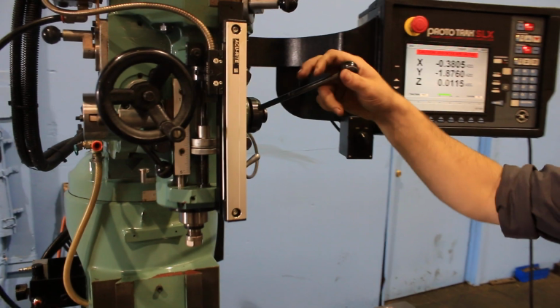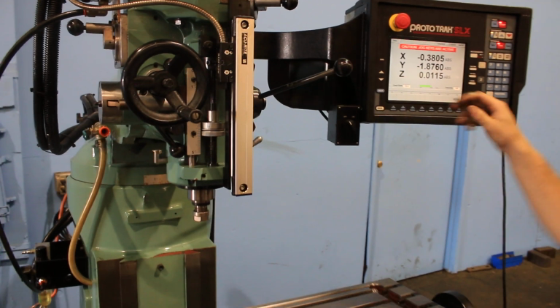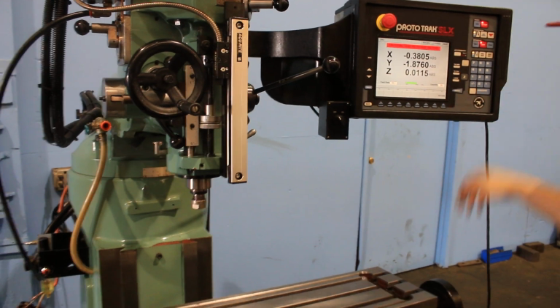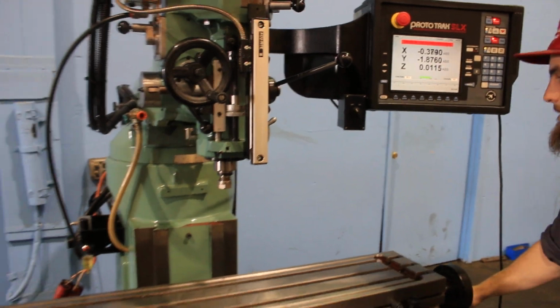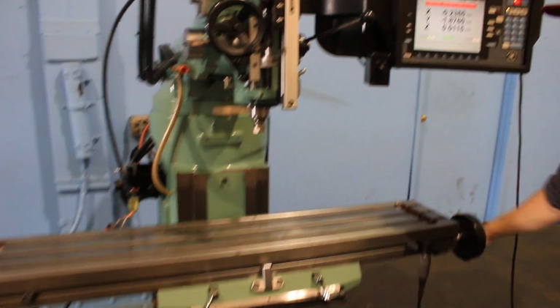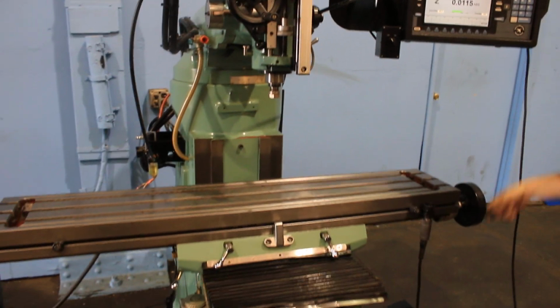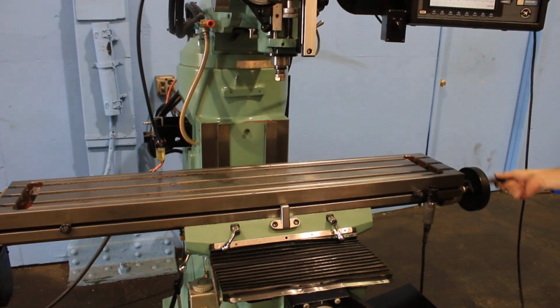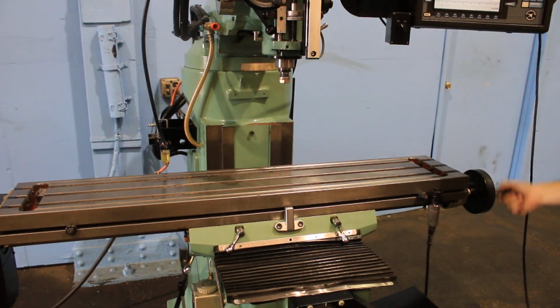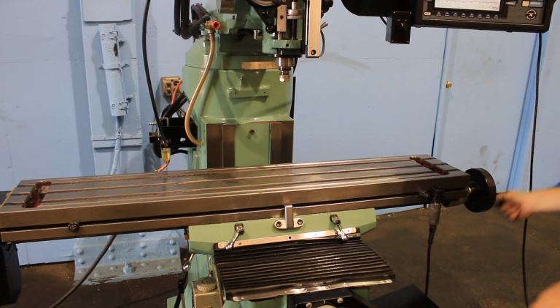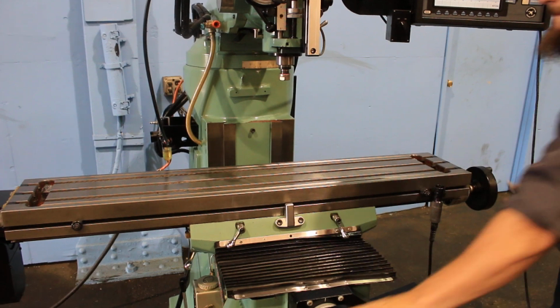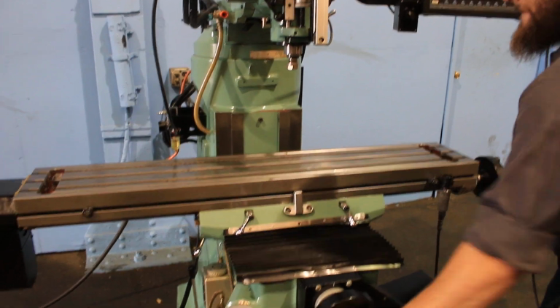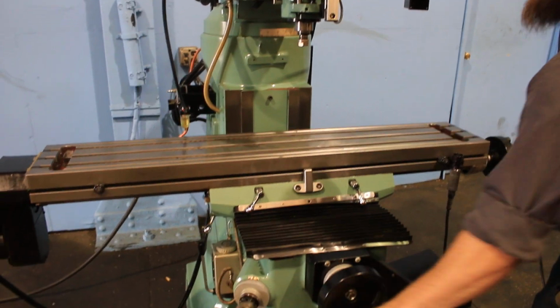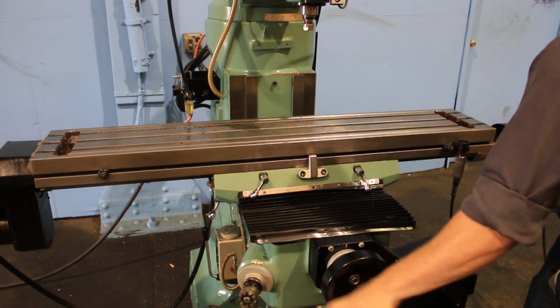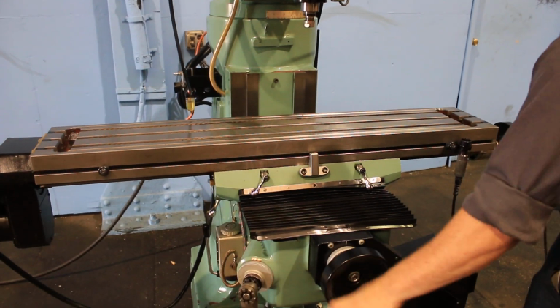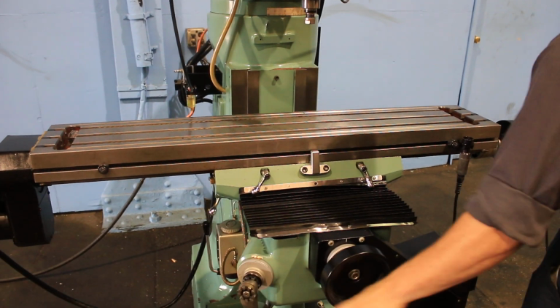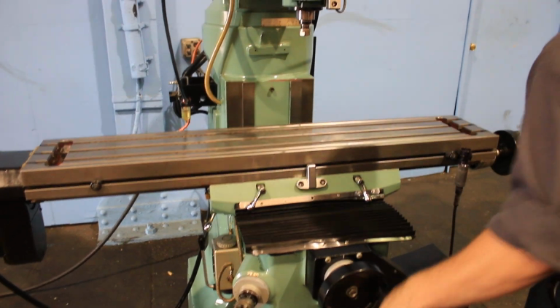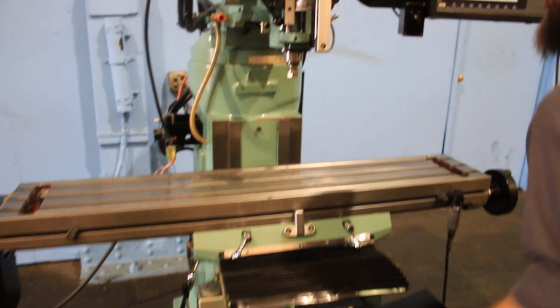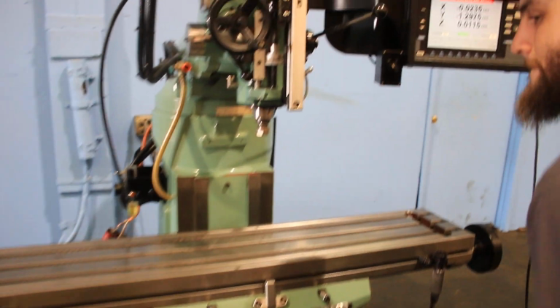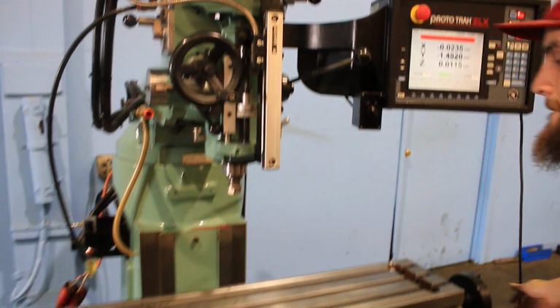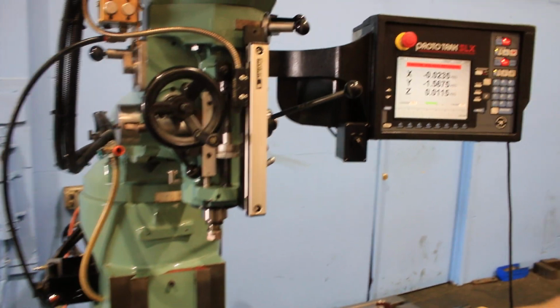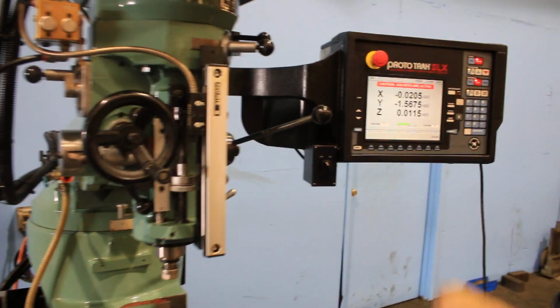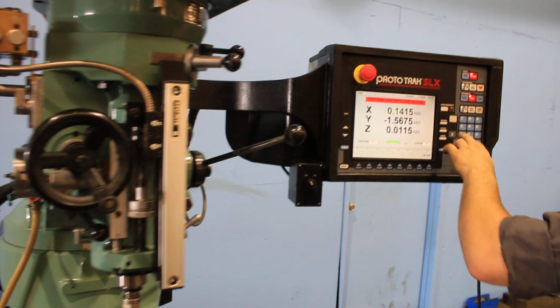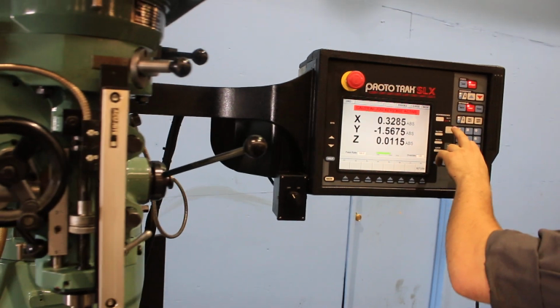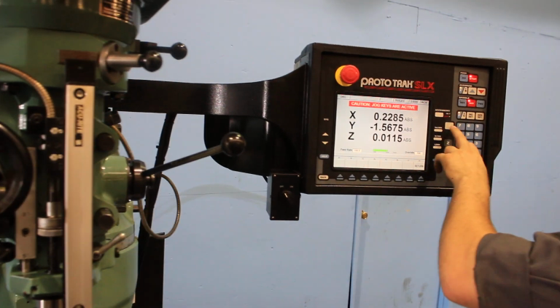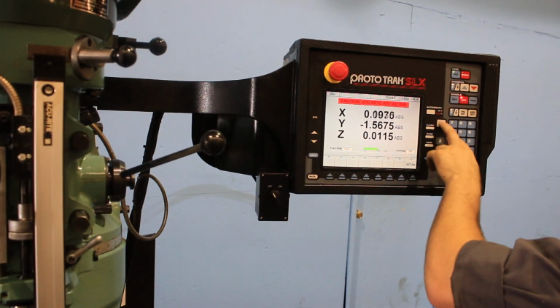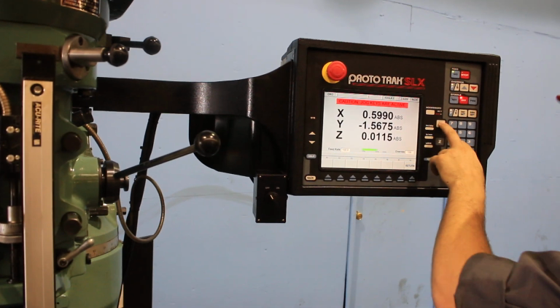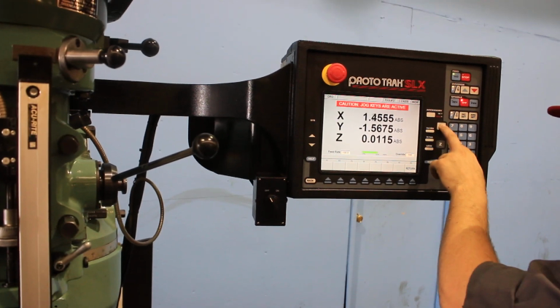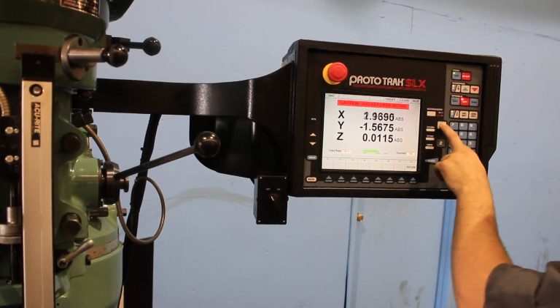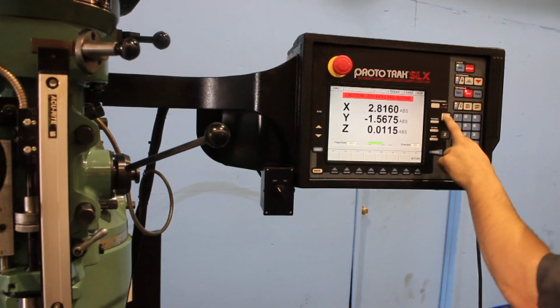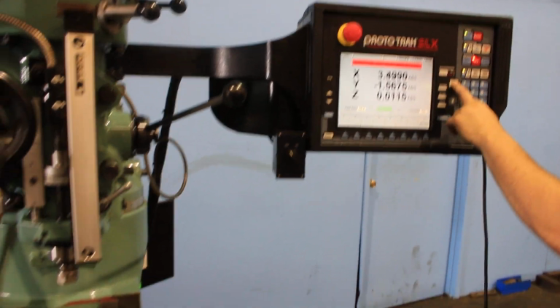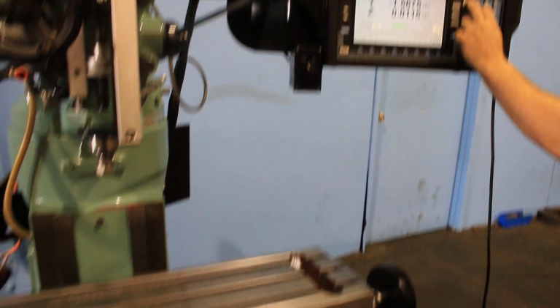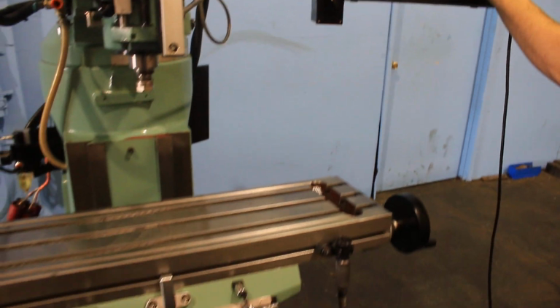And there's two axis — there's the X and the Y, which are ball screw, and we're going to move them by power as well. X axis on power, very quiet.